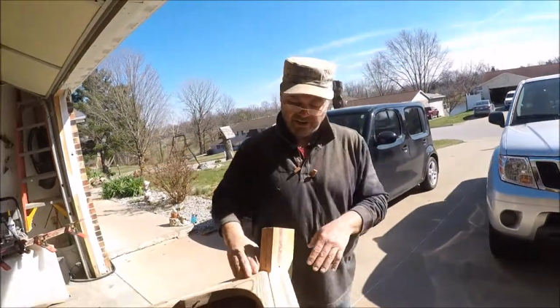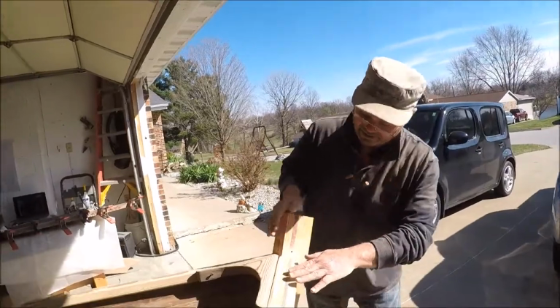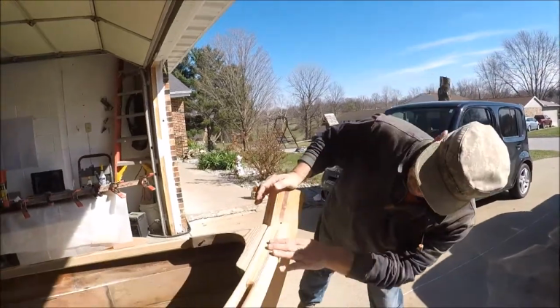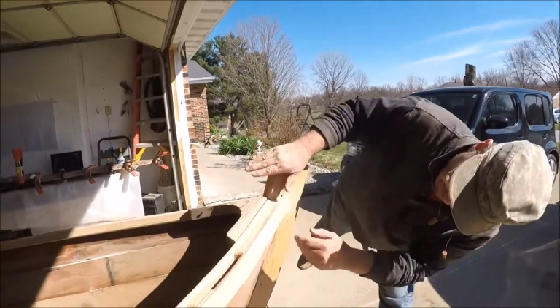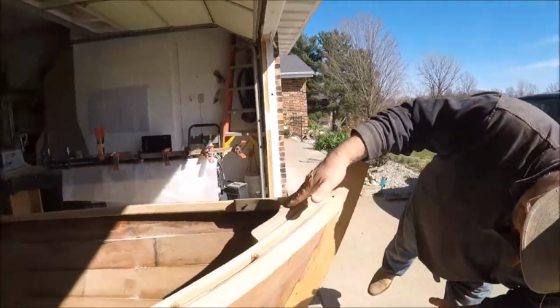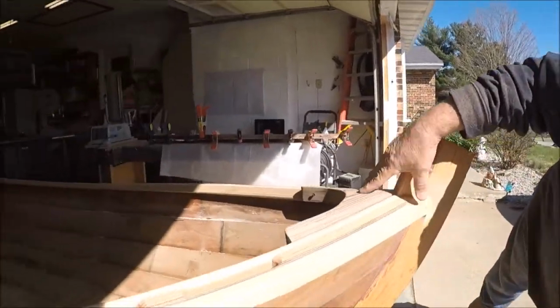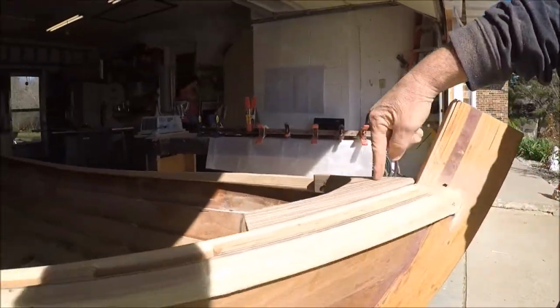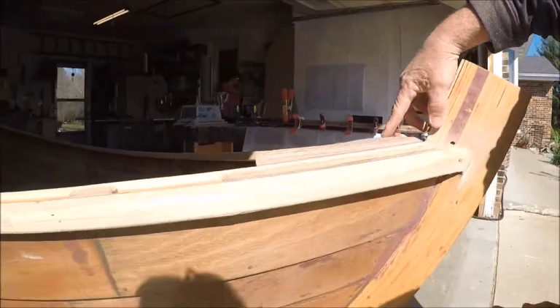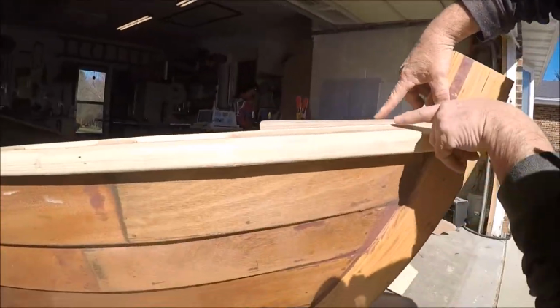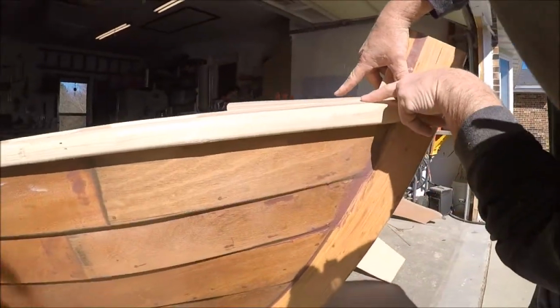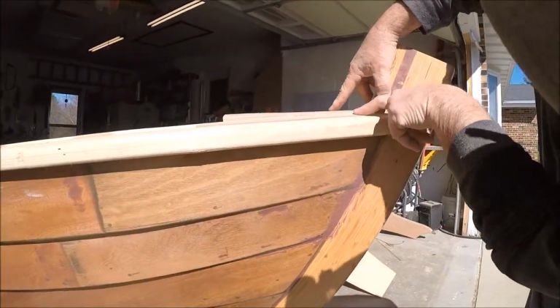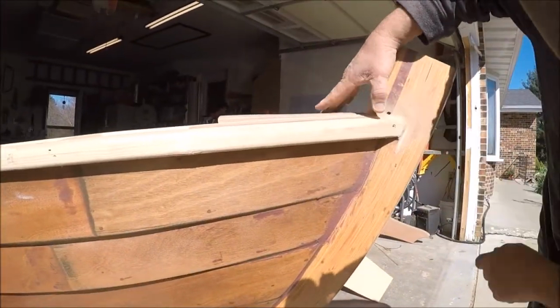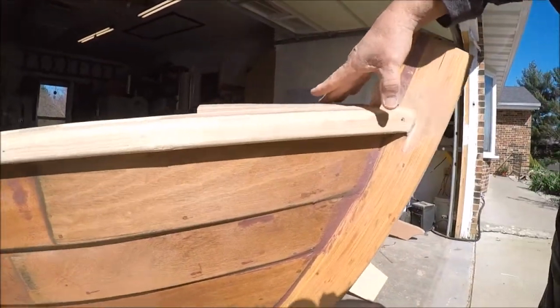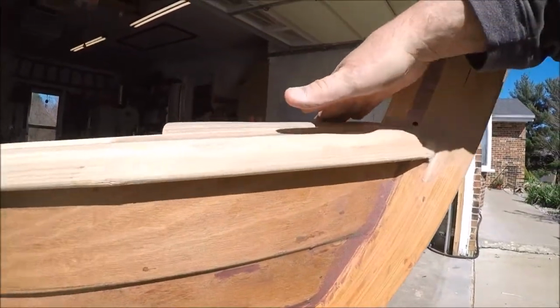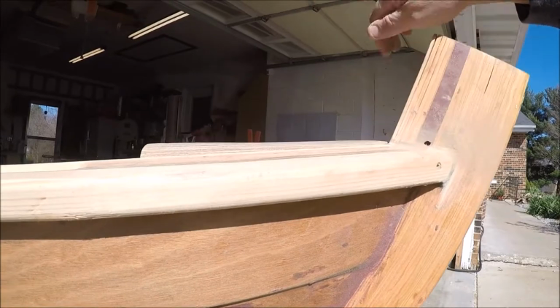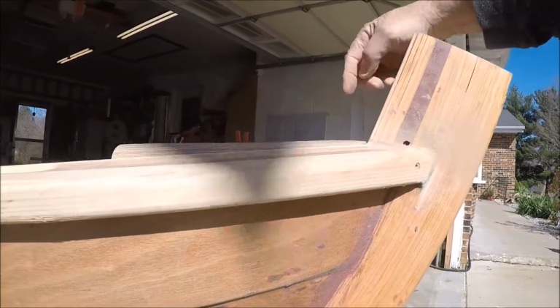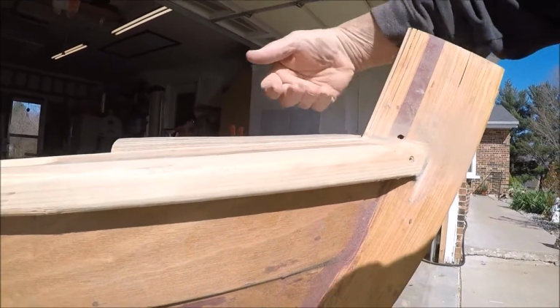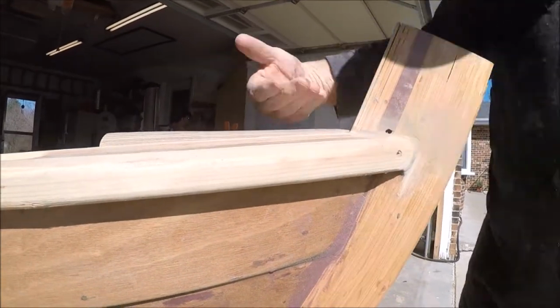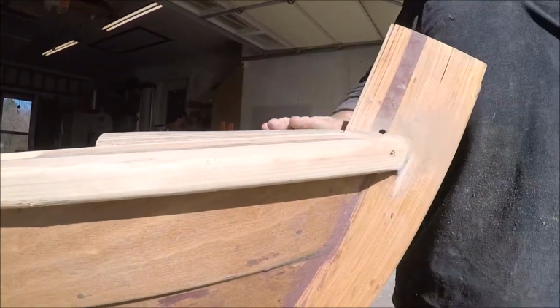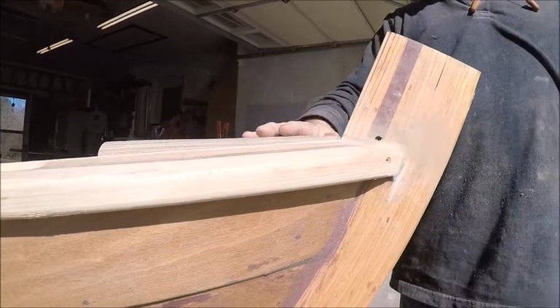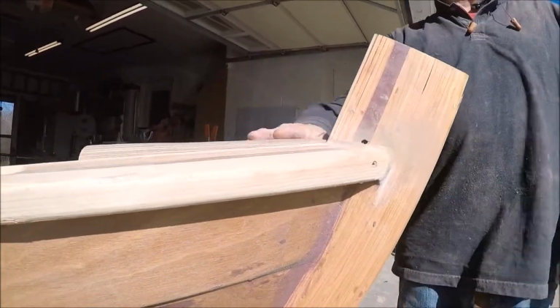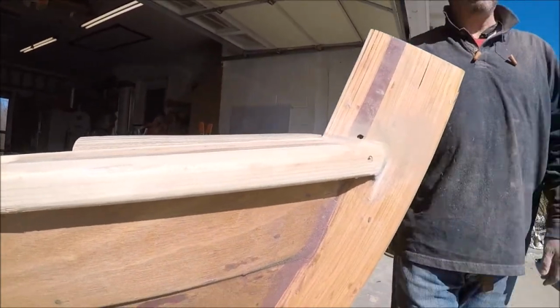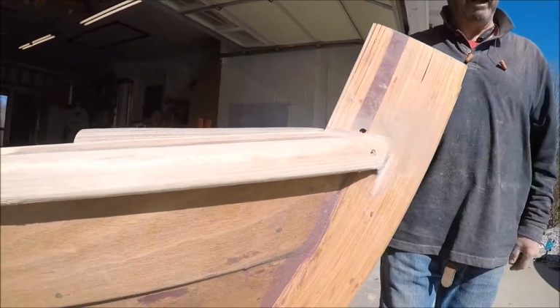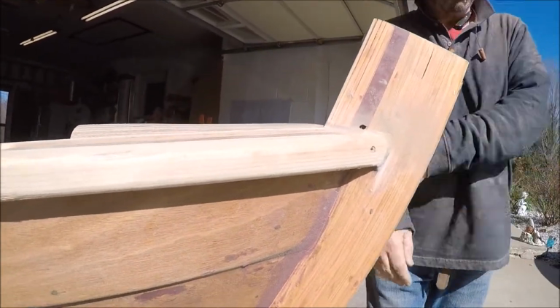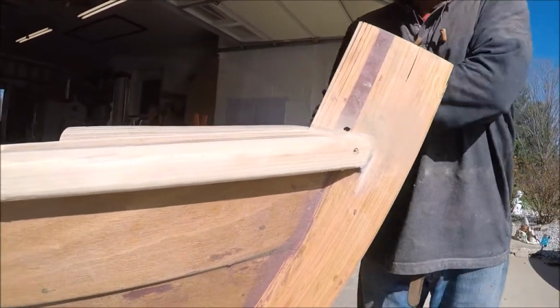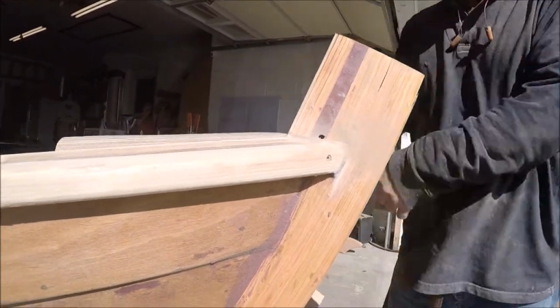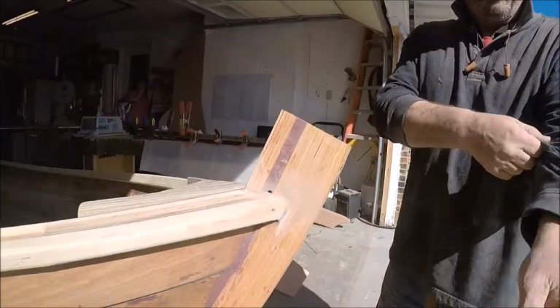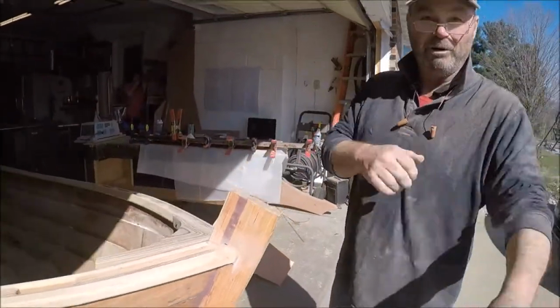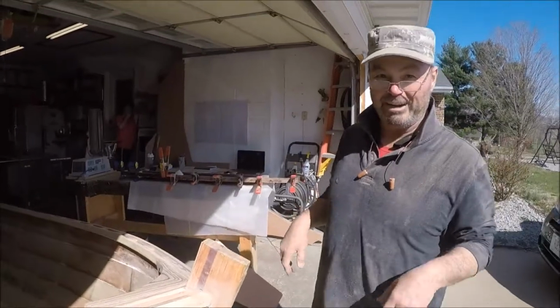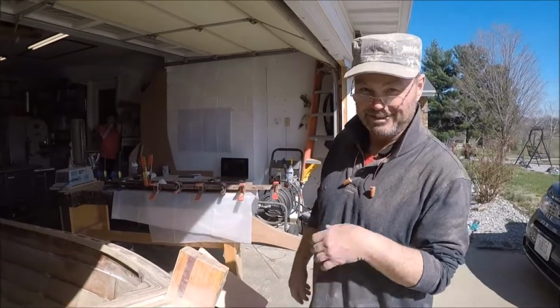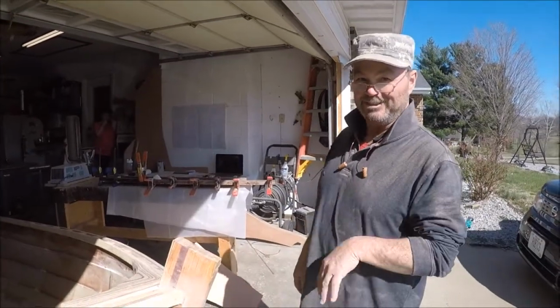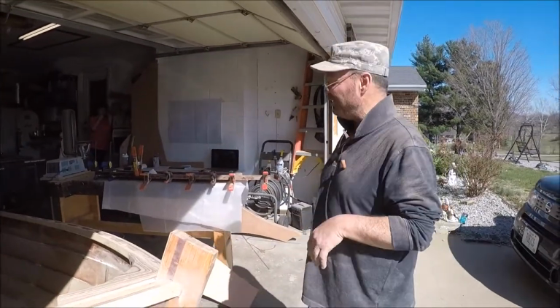If you get down and kind of level with the rails, you can see that from here to here is our magical five-eighths riser — that's what he was talking about. So my math wasn't too far off. The miracle of modern mathematics wasn't too far off.